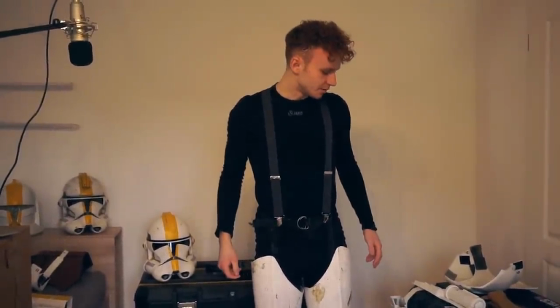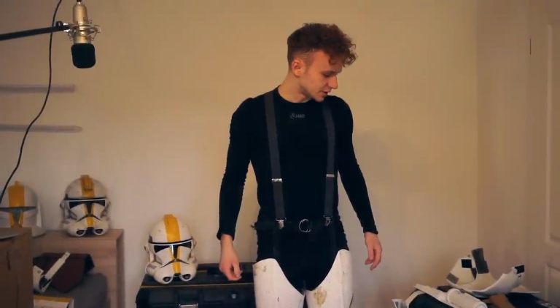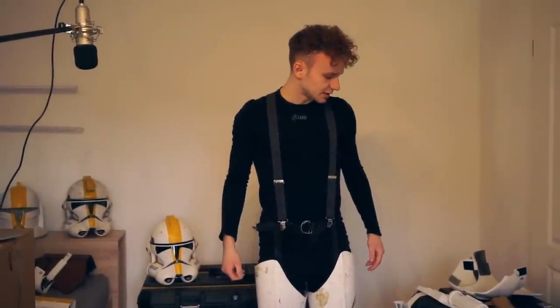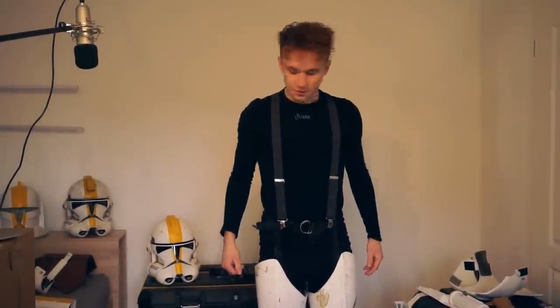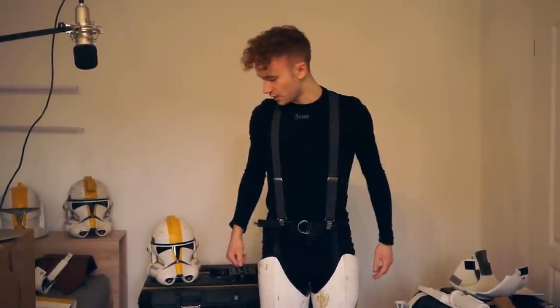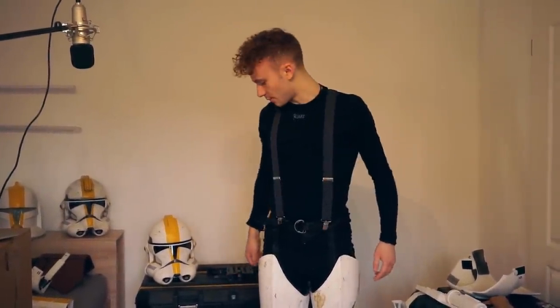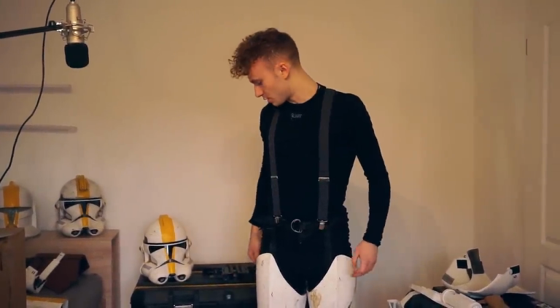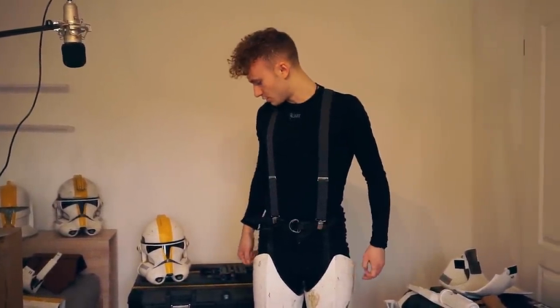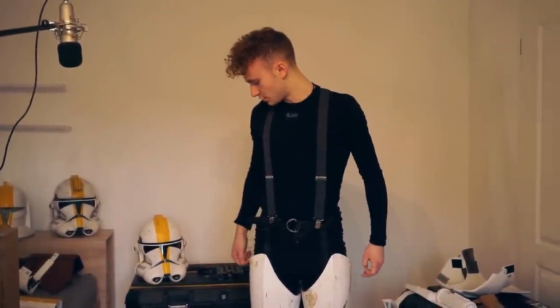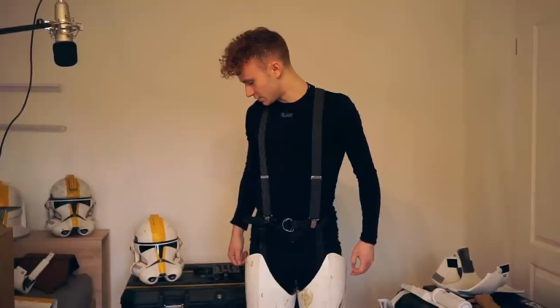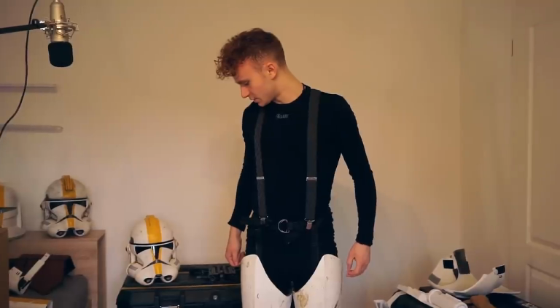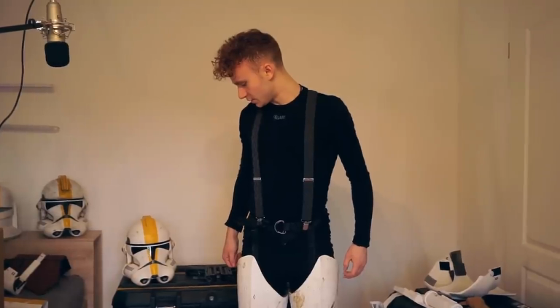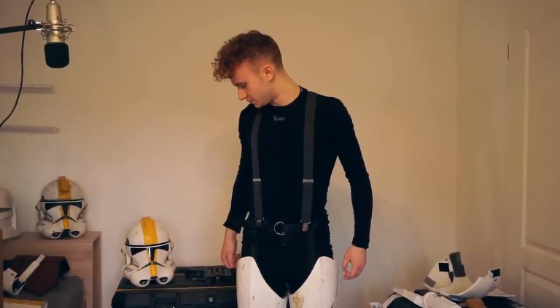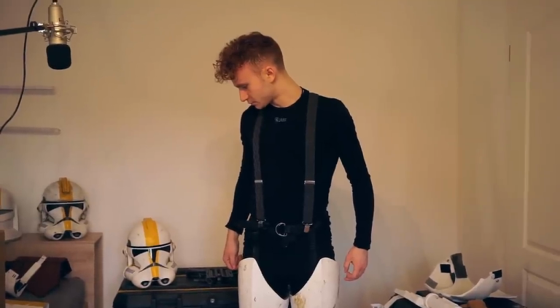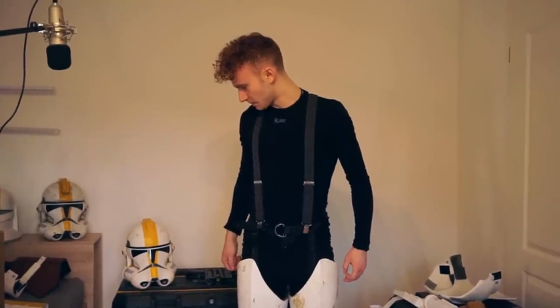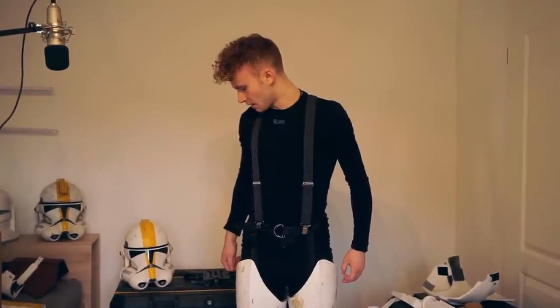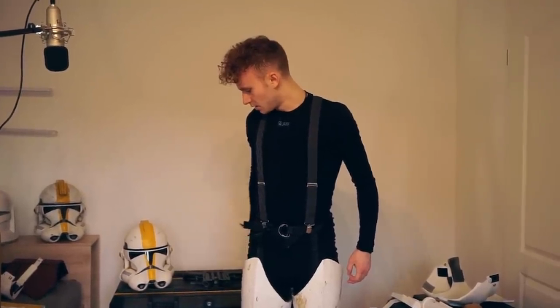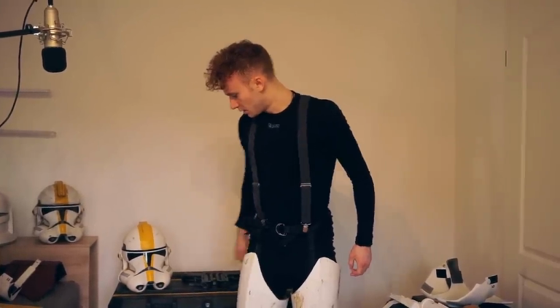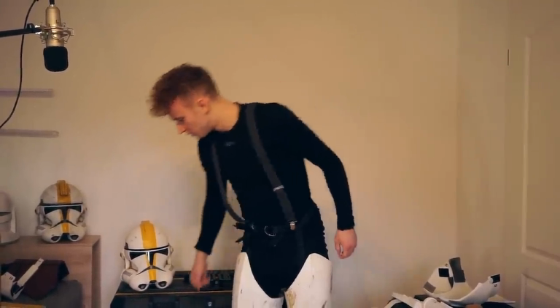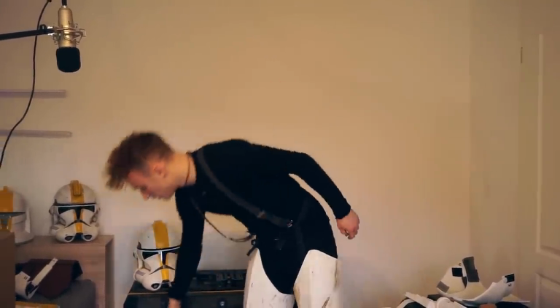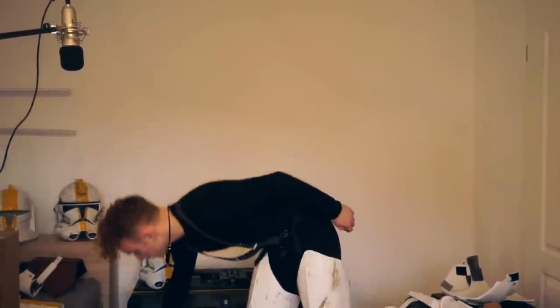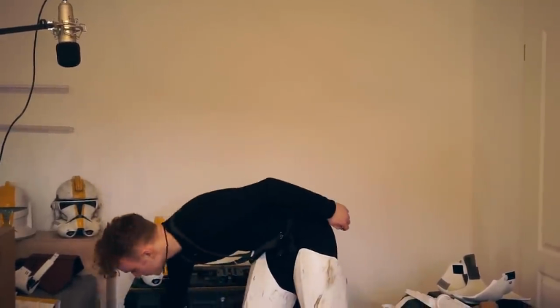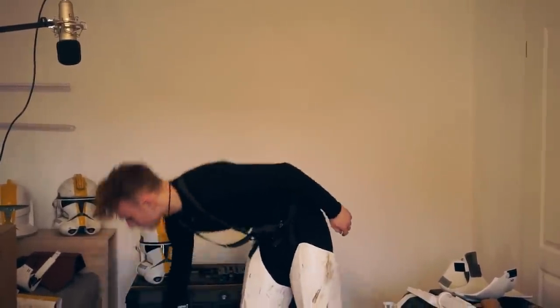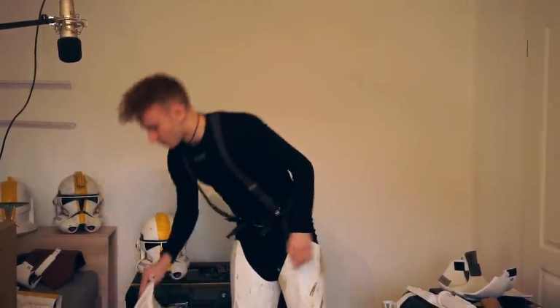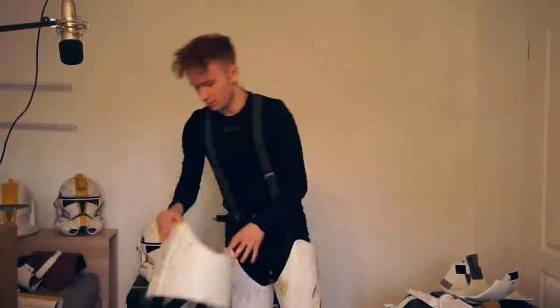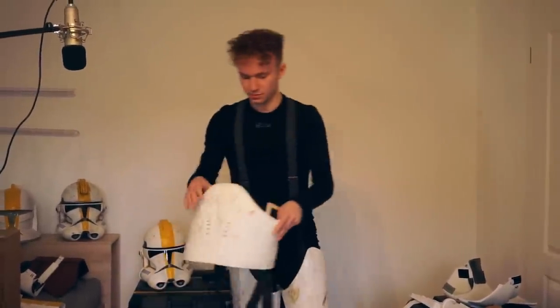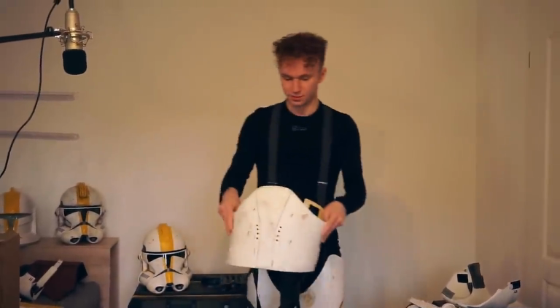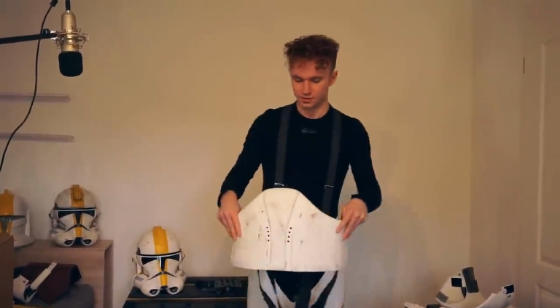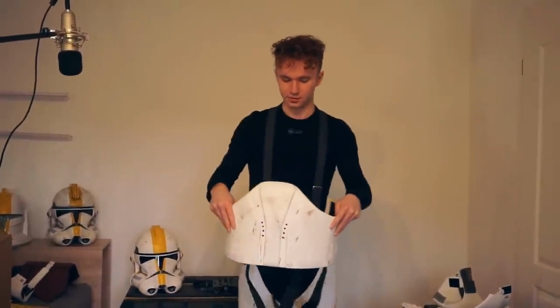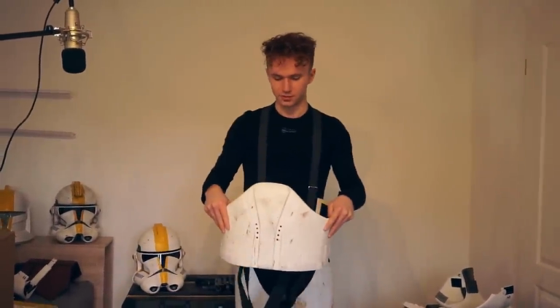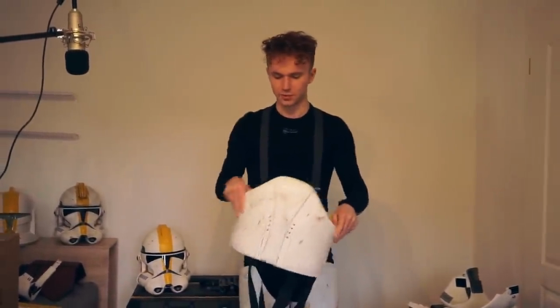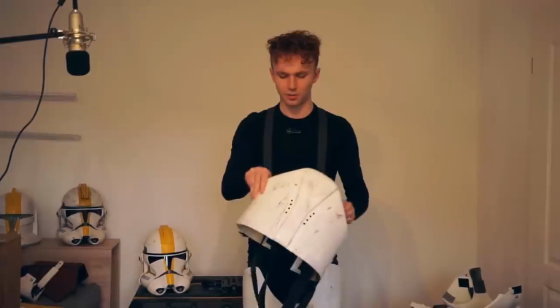The next thing I'm gonna put on is the stomach armor.